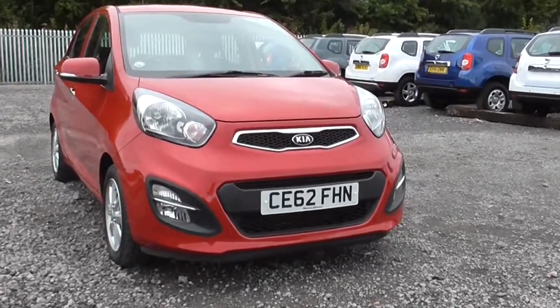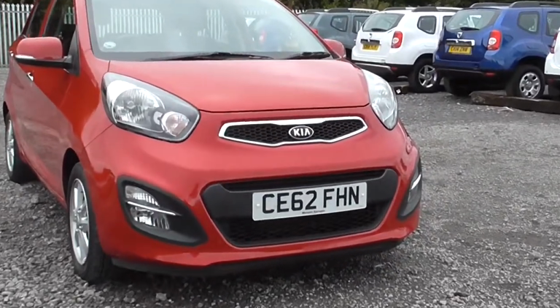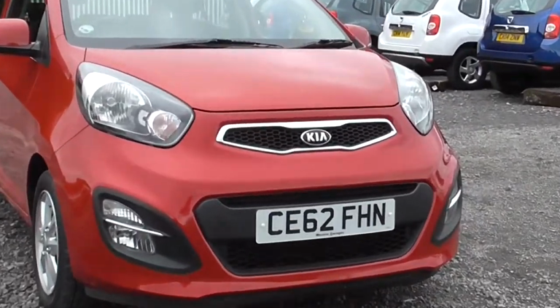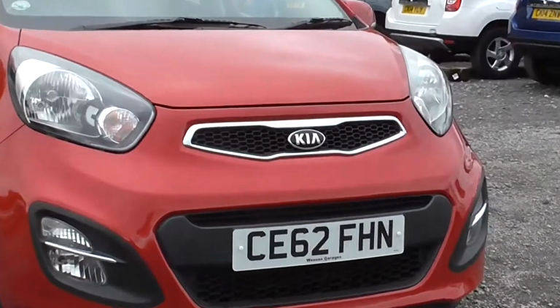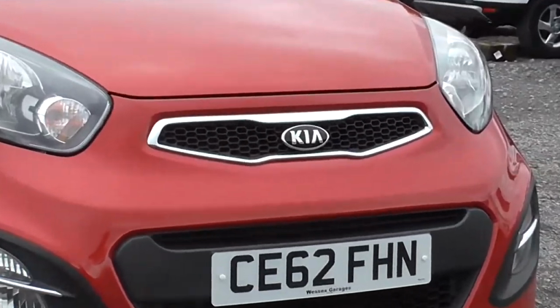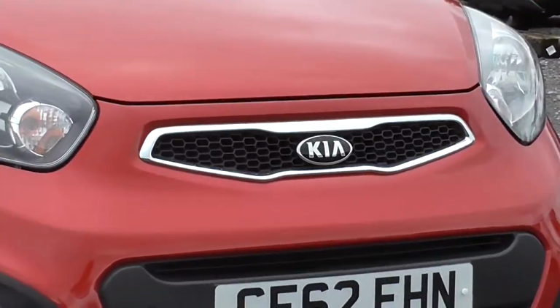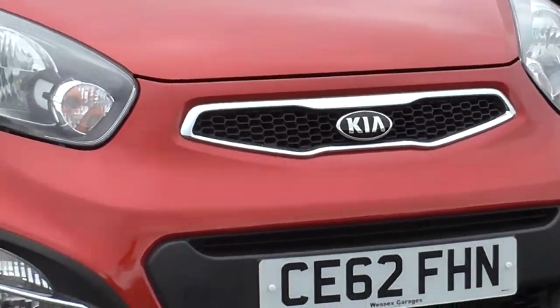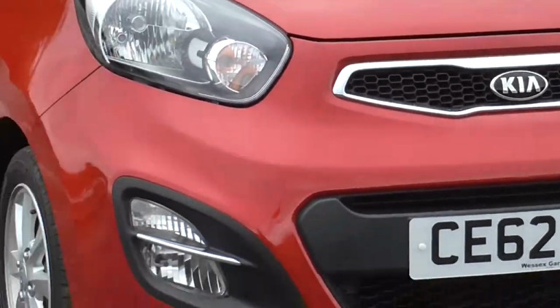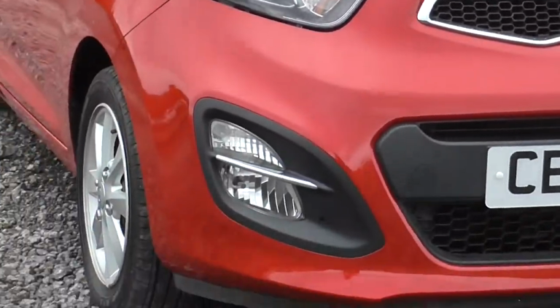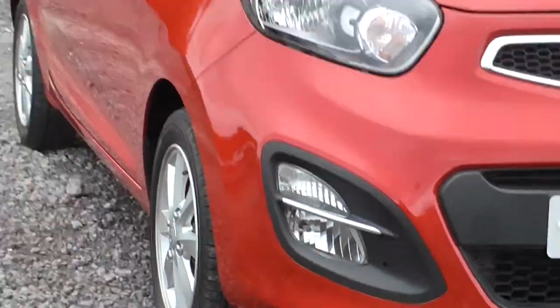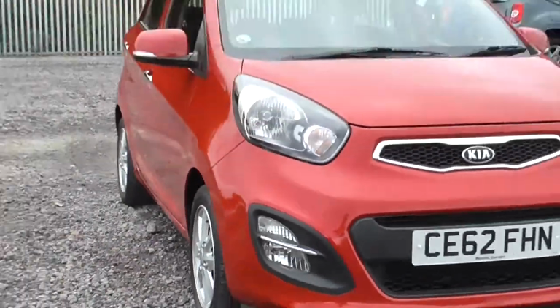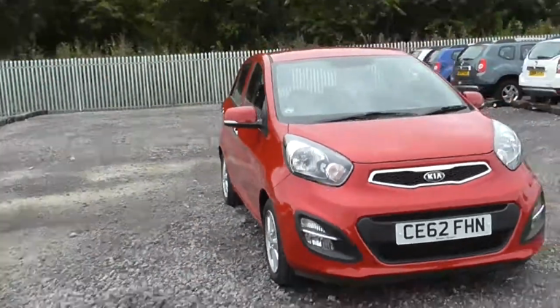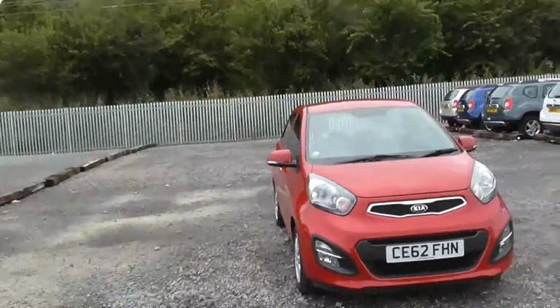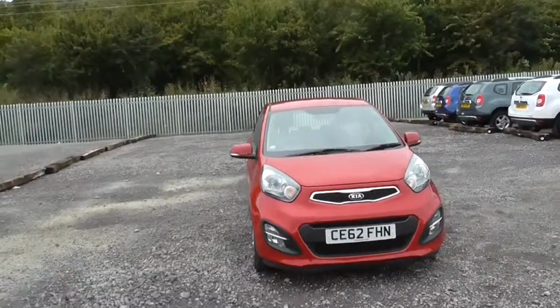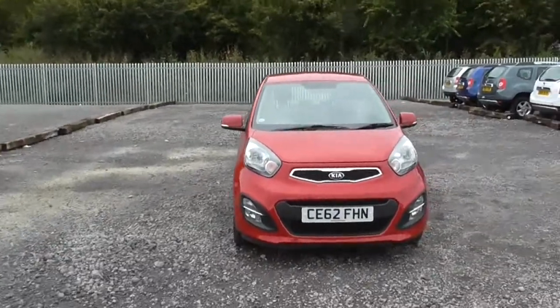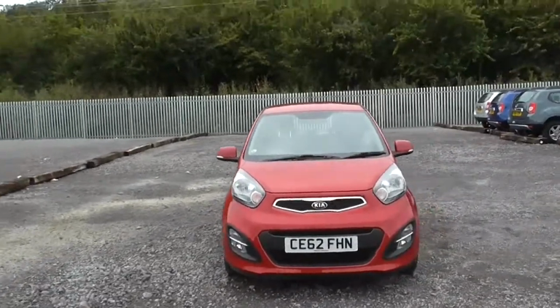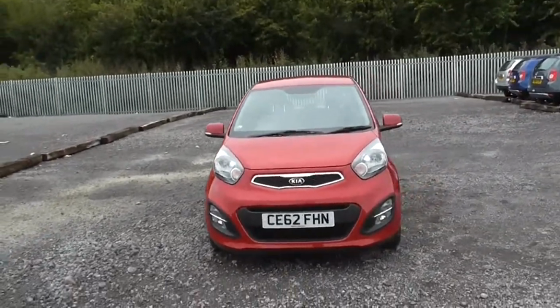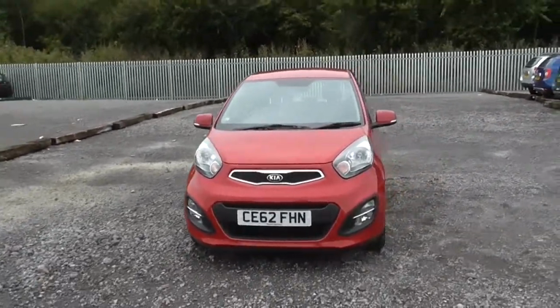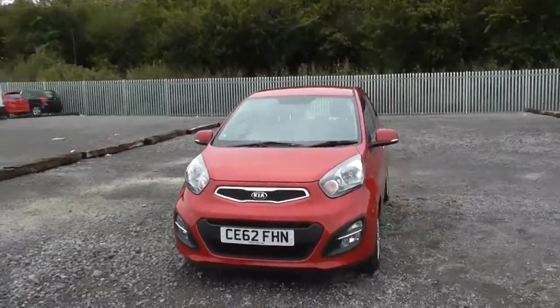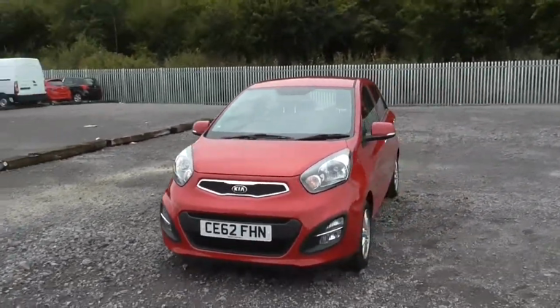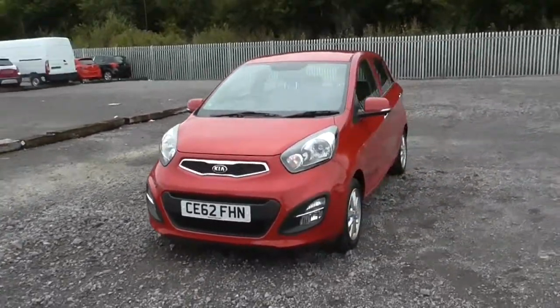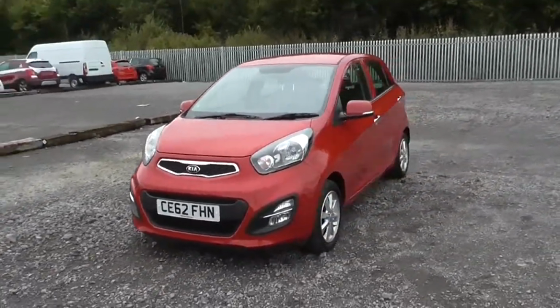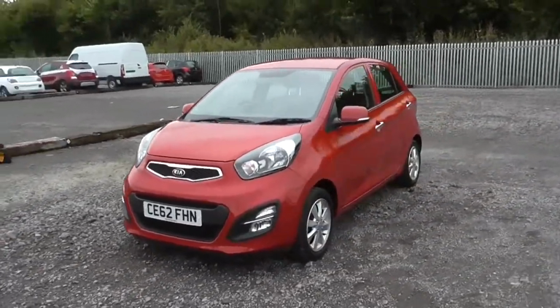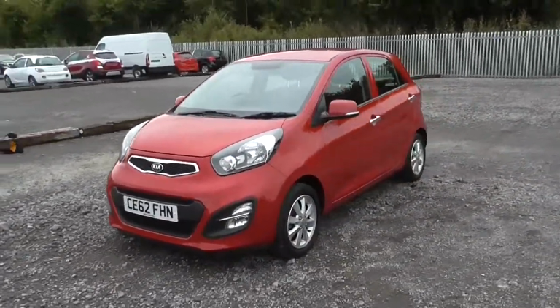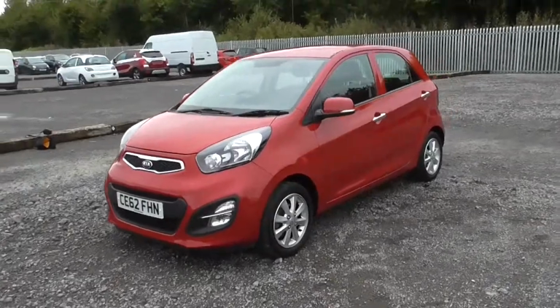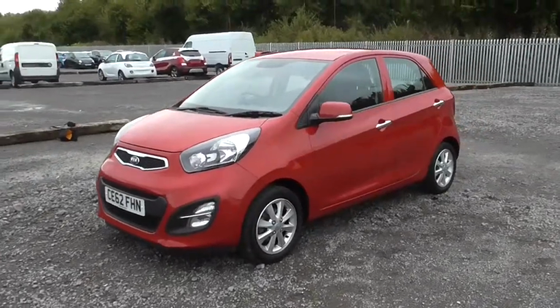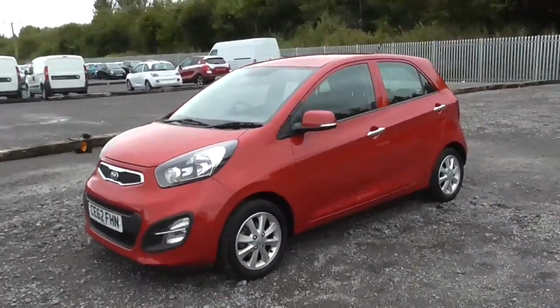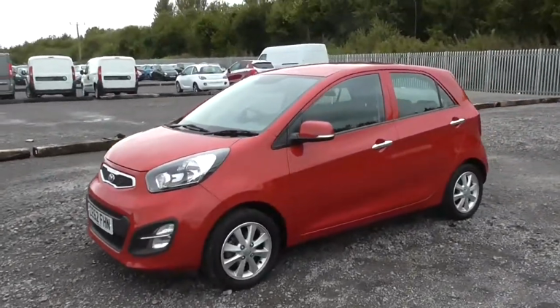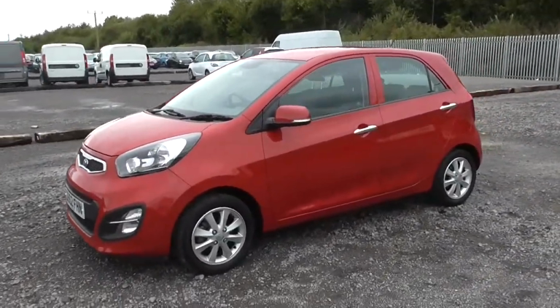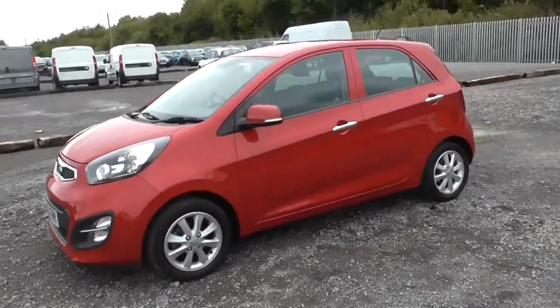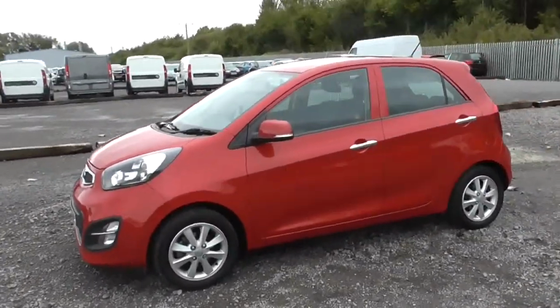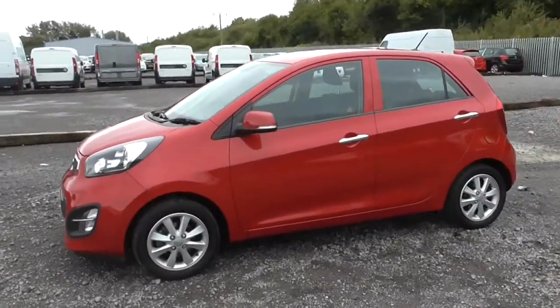You can see we've got a chrome surround on the front grille, where we also have our front fog lights with chrome trim and daytime running lights. Heading down the right side of the car, you can see that we've got body colour wing mirrors with integrated indicators and chrome exterior door handles.